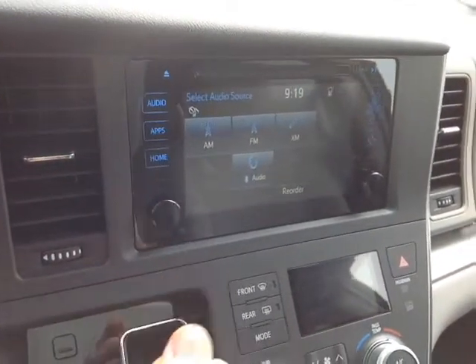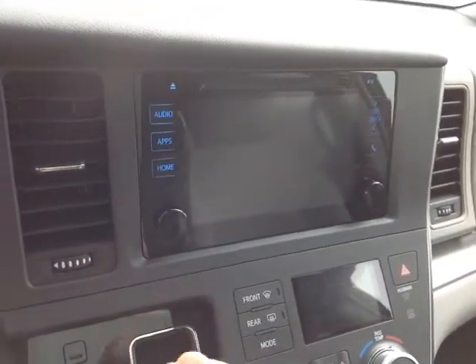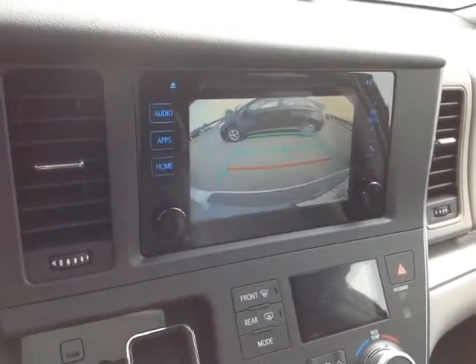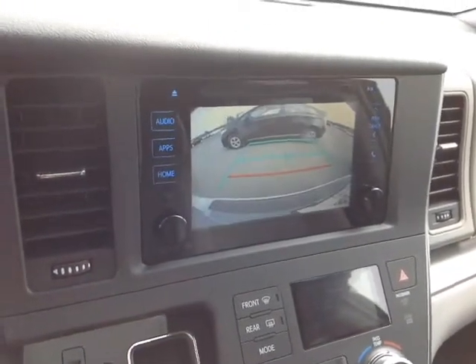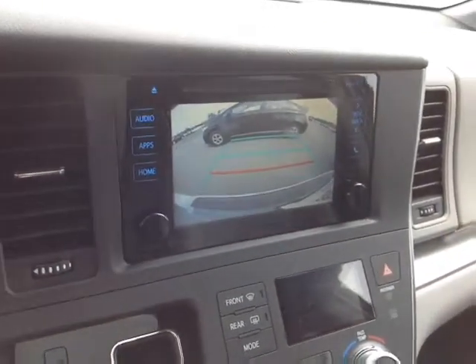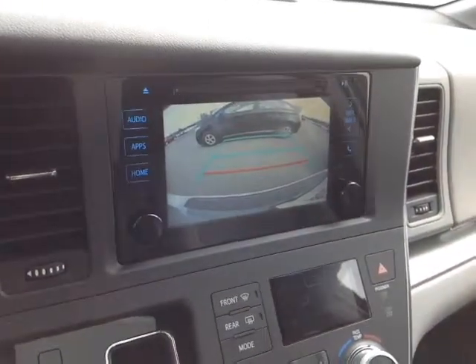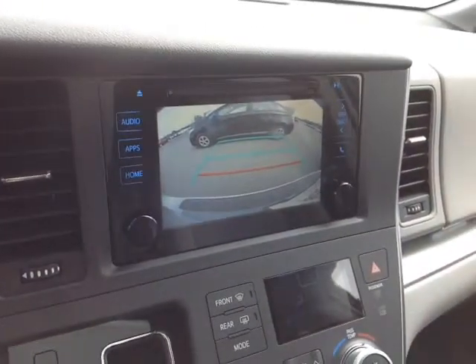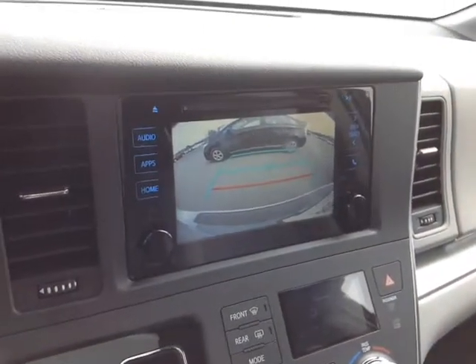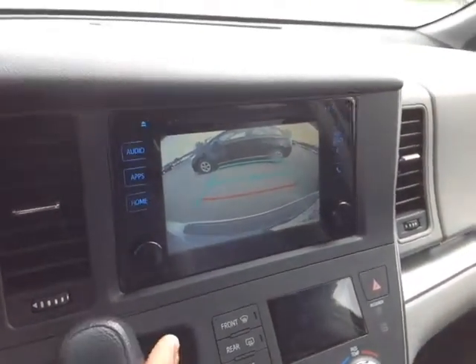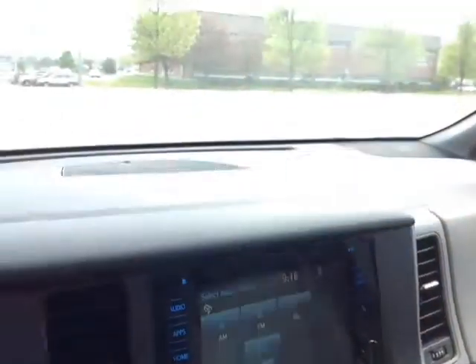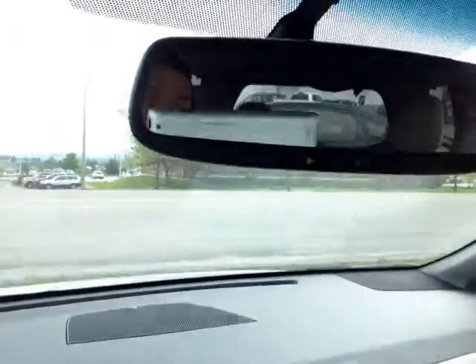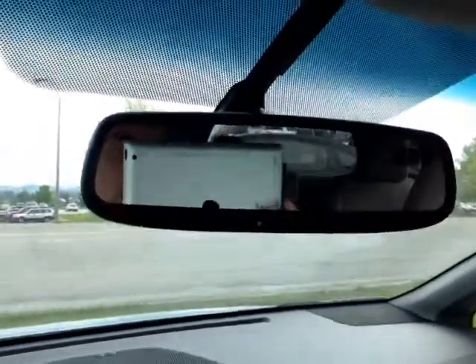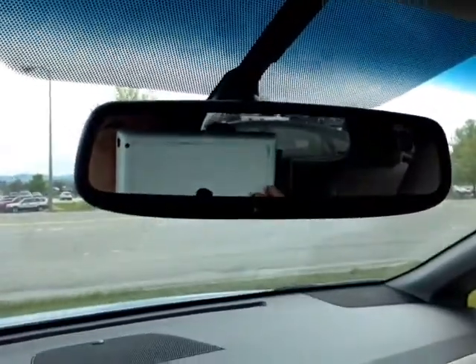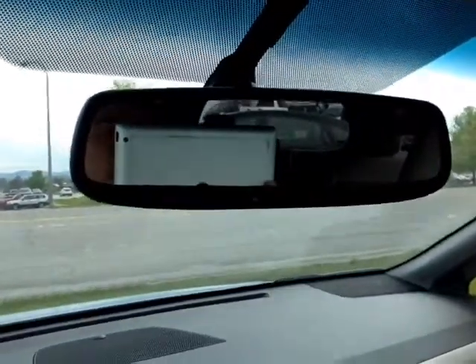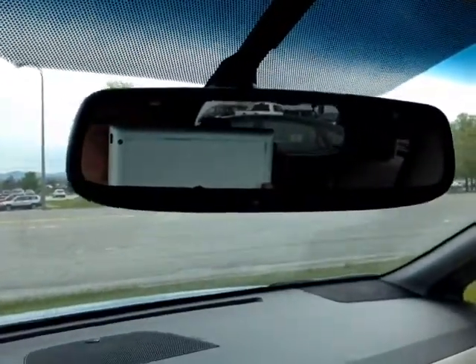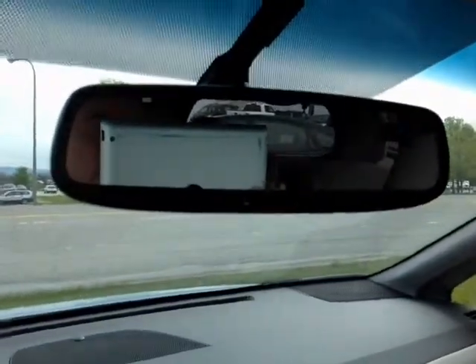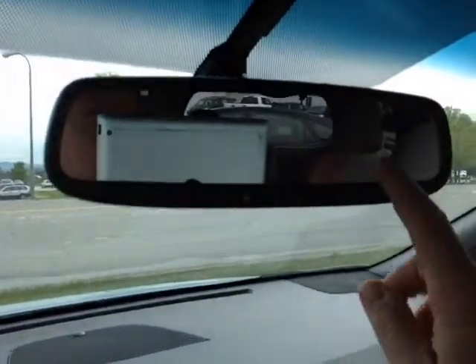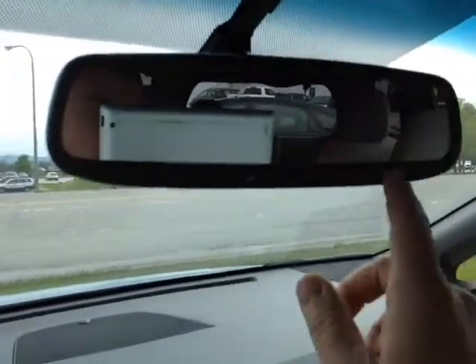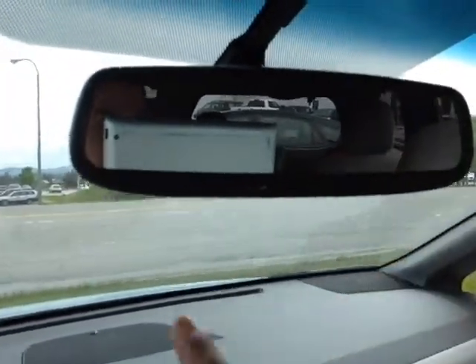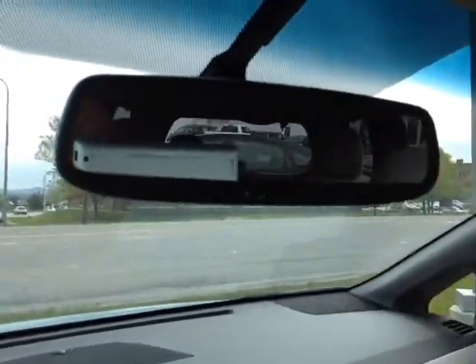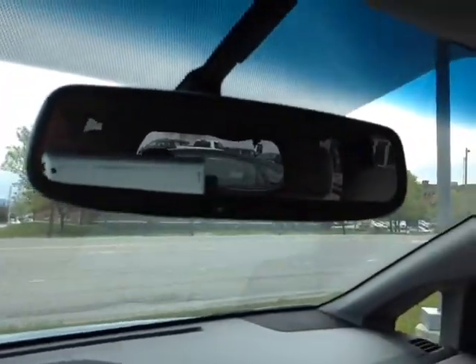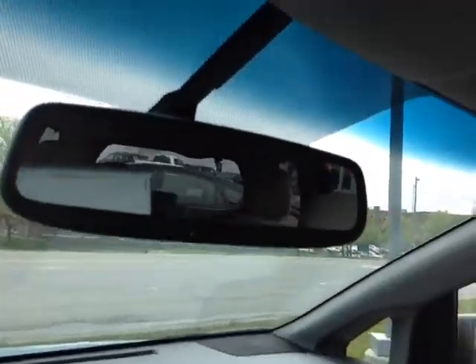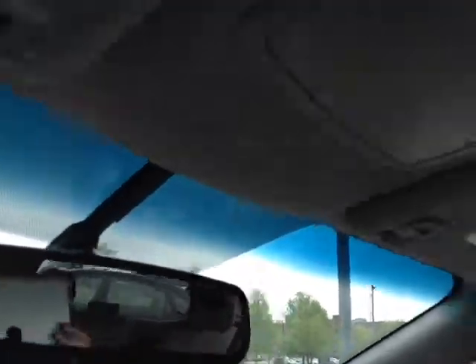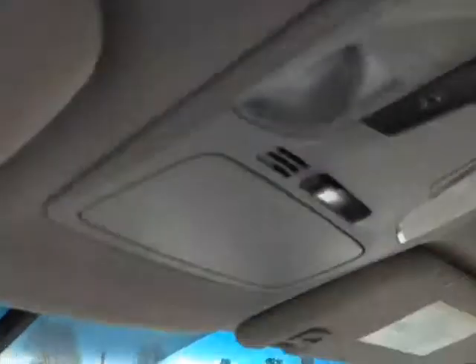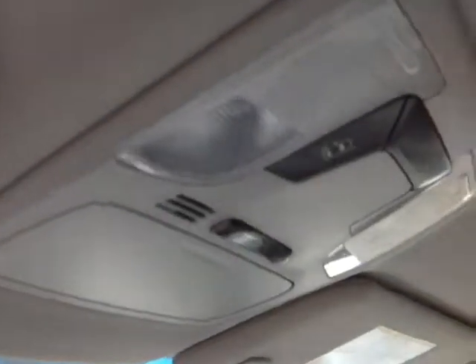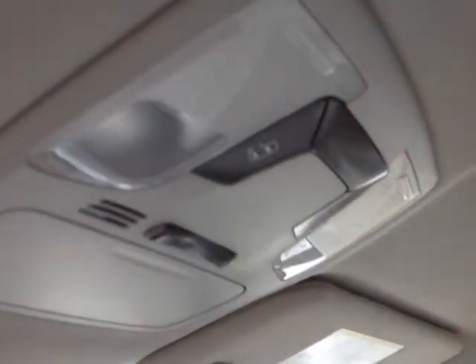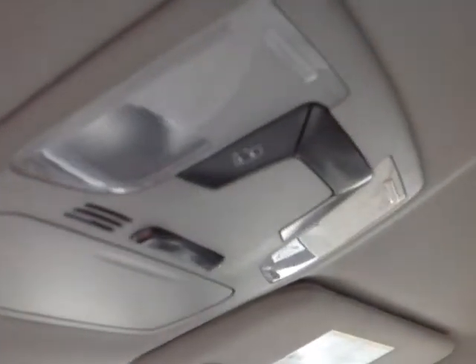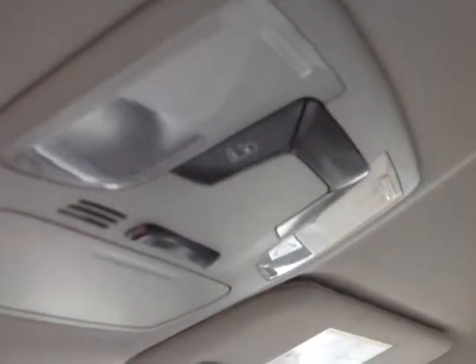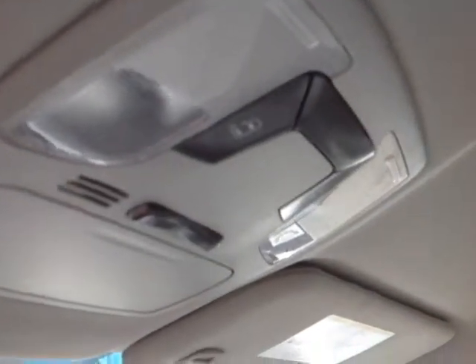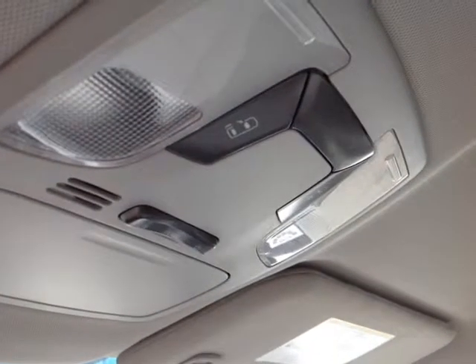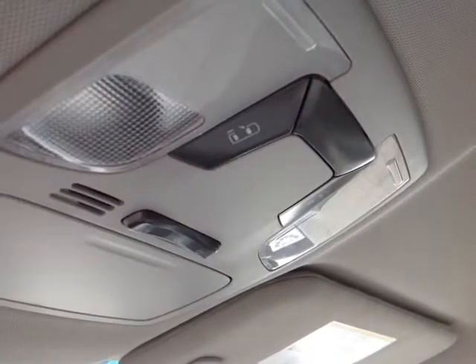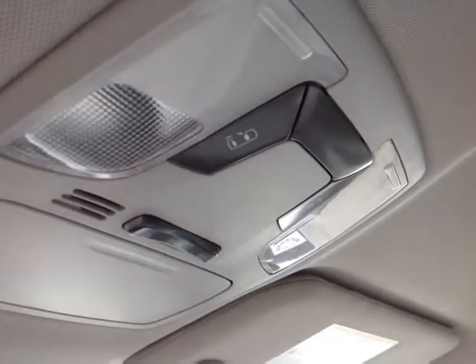Pop the vehicle into reverse and you get a full screen backup camera with a grid. There's also an auto-dimming rear view mirror with compass and HomeLink along the bottom for your garage door opener. Up top are the controls for your cabin lighting as well as your power sliding doors.